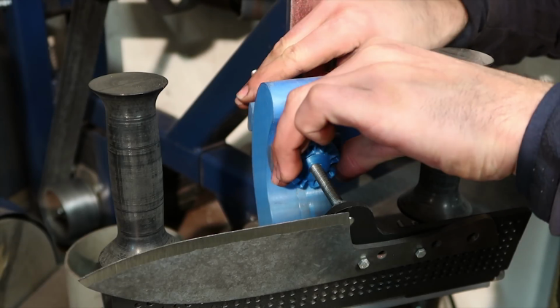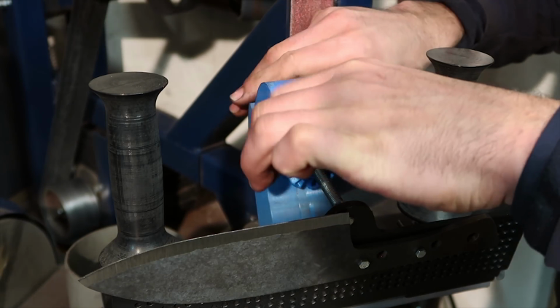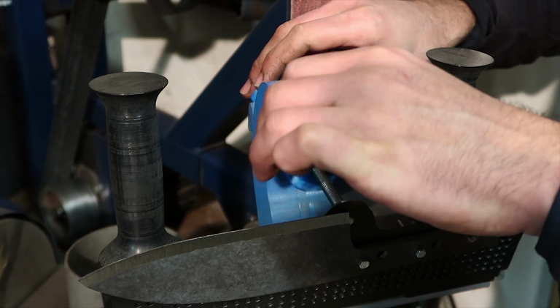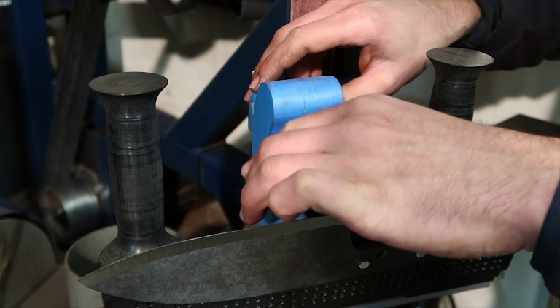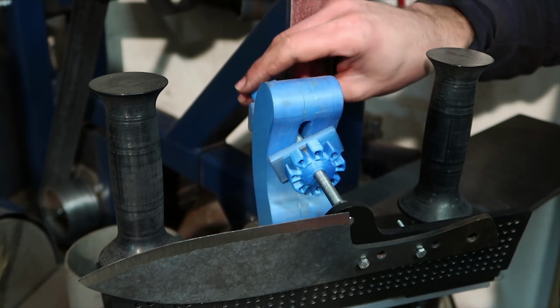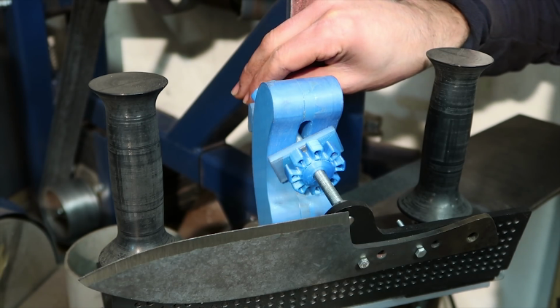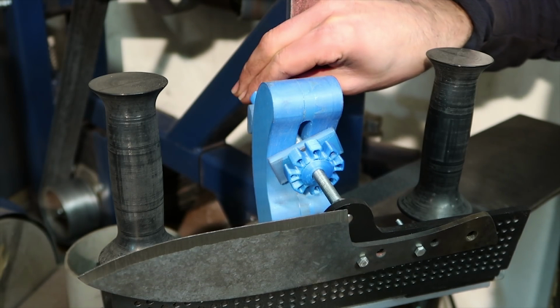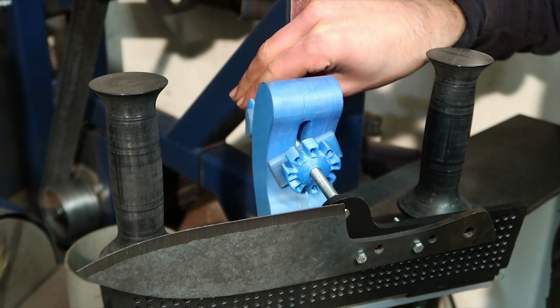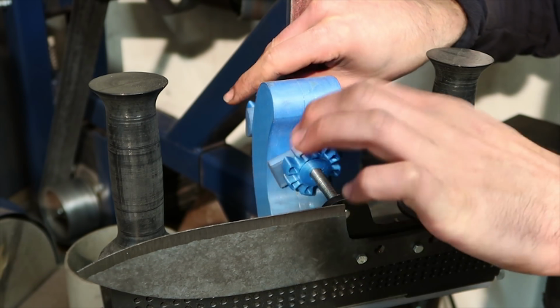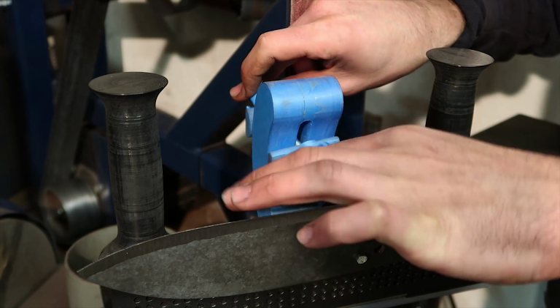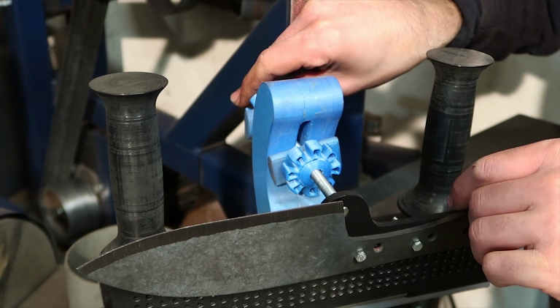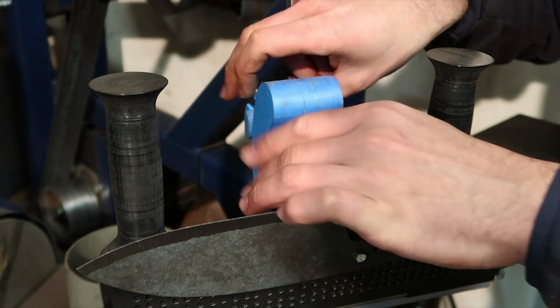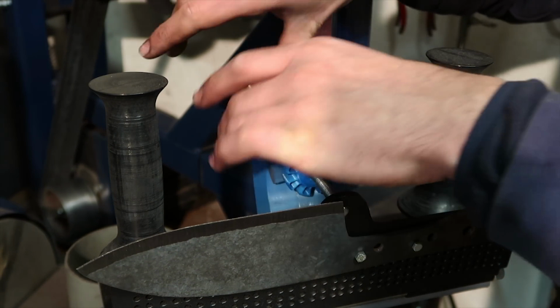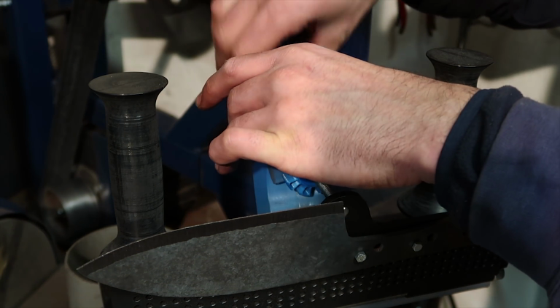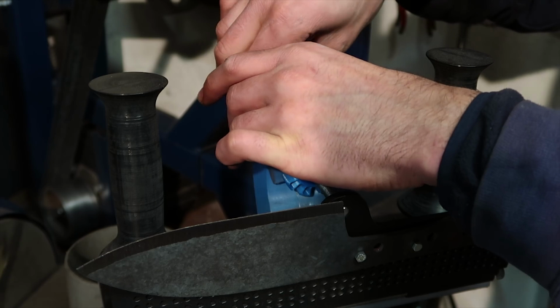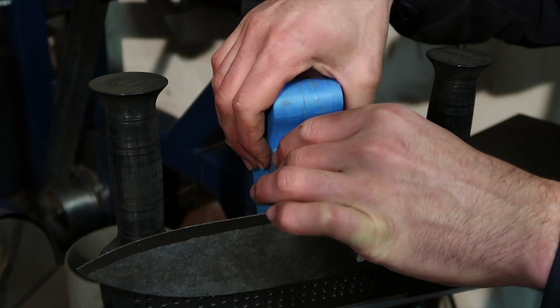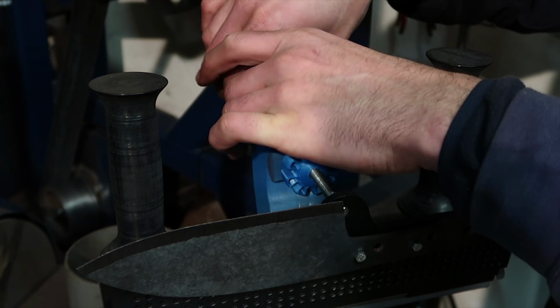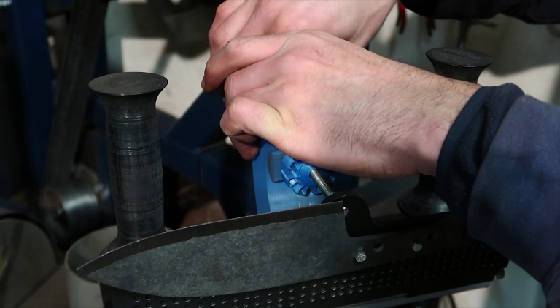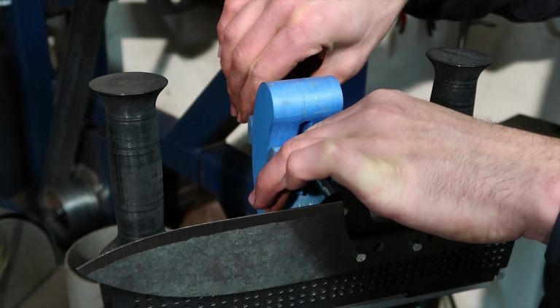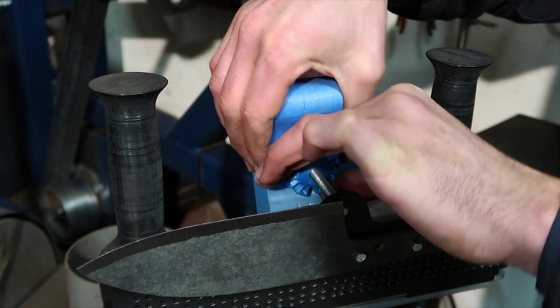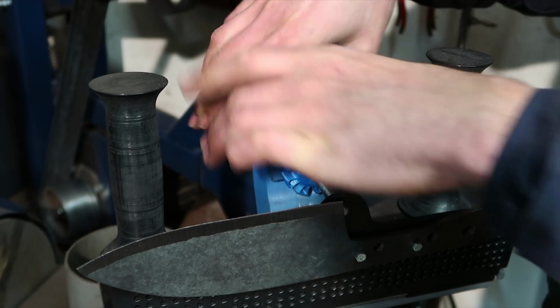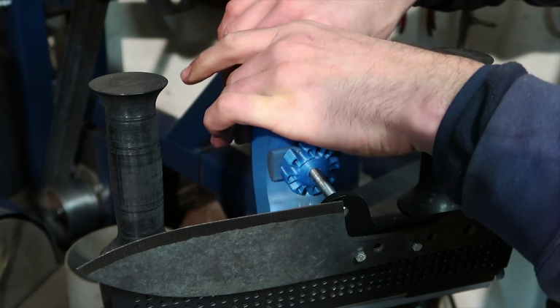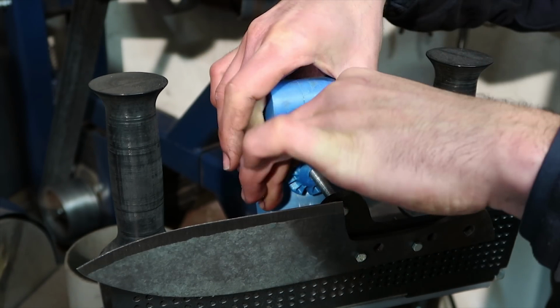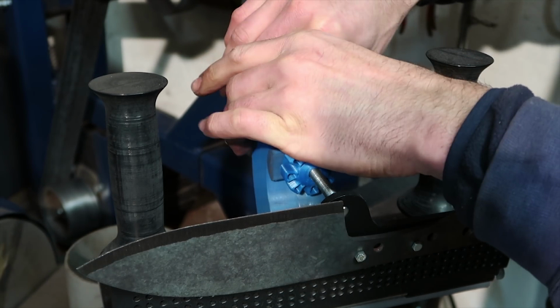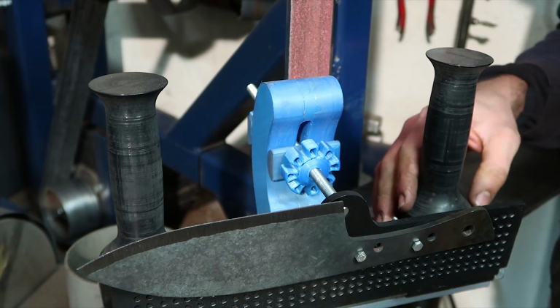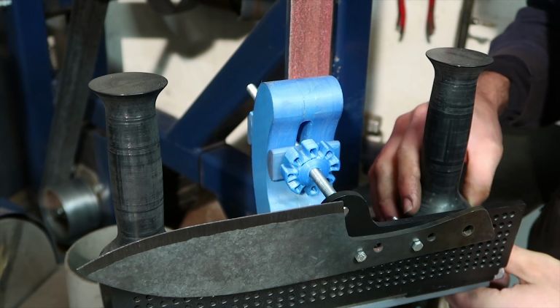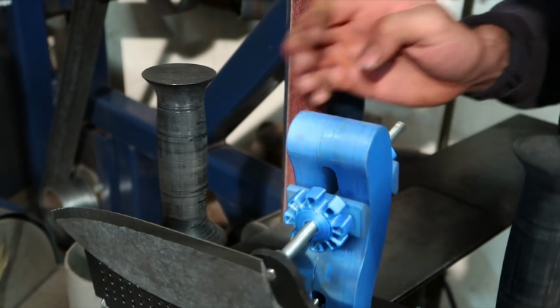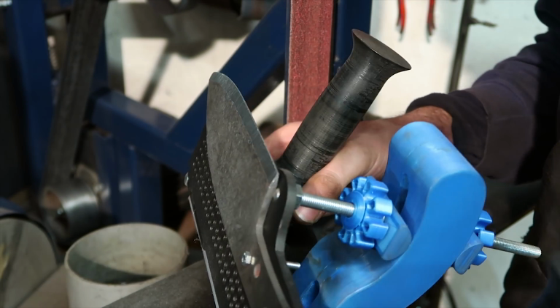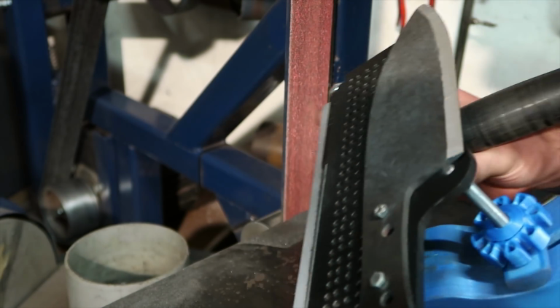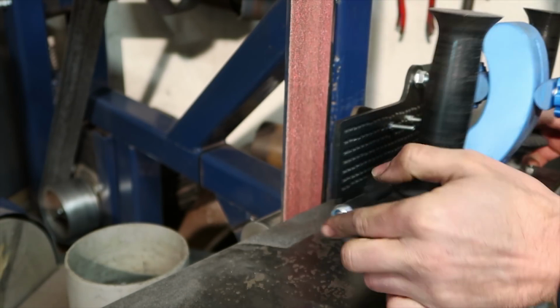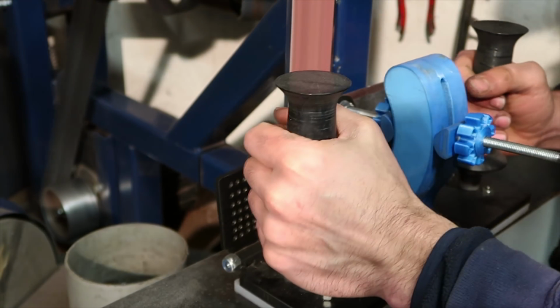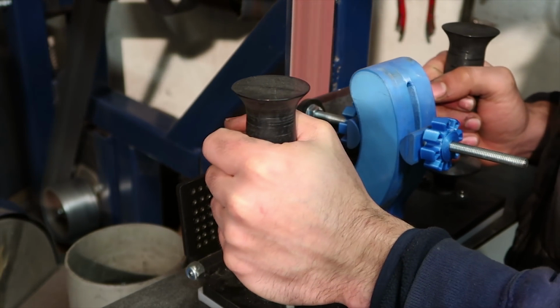To grind with the jig, I started with a very aggressive angle to establish the bevels, then gradually increased the angle to take the bevels down to the spine. For this blade I ground to roughly 15 degrees.